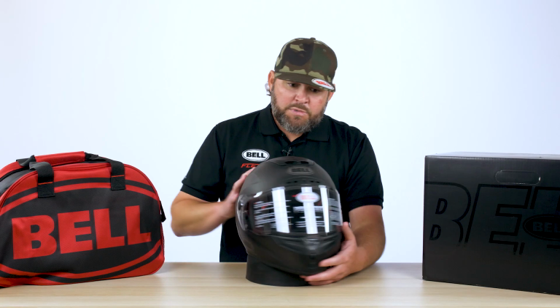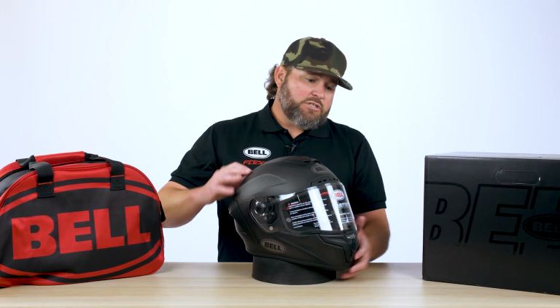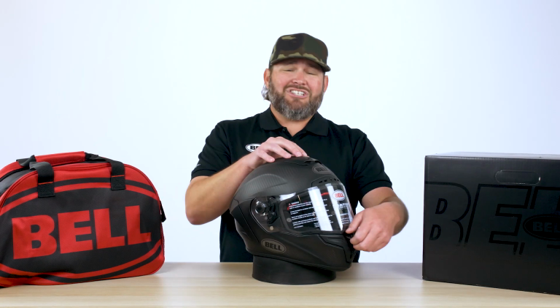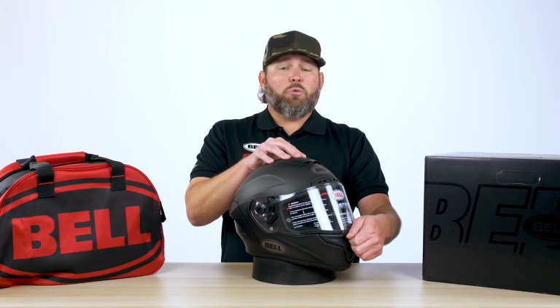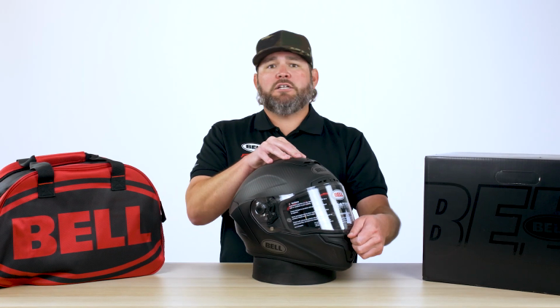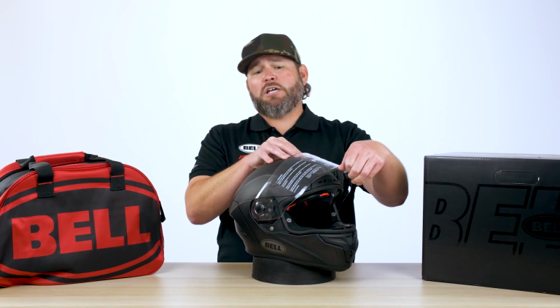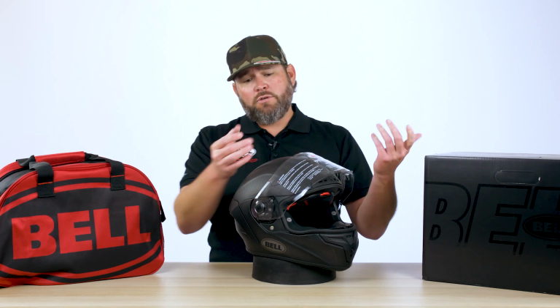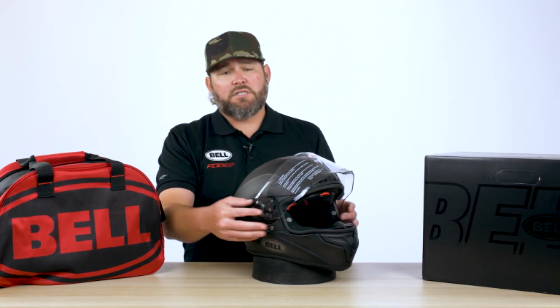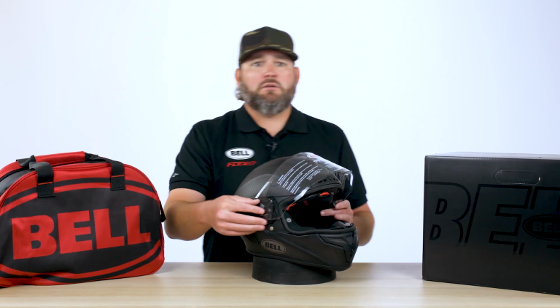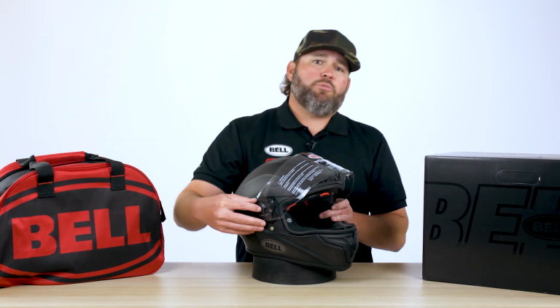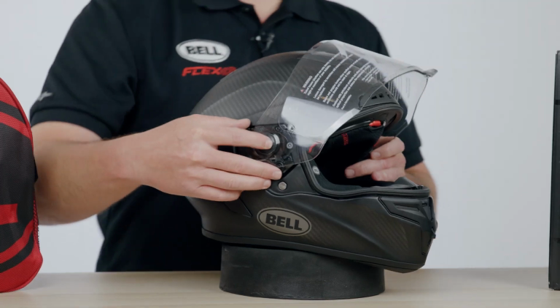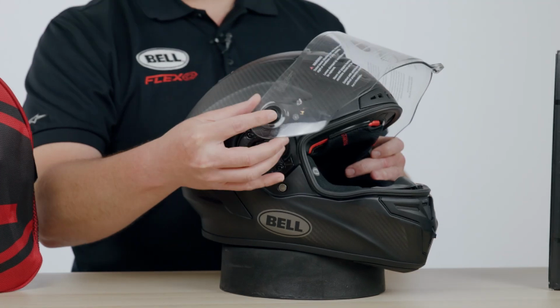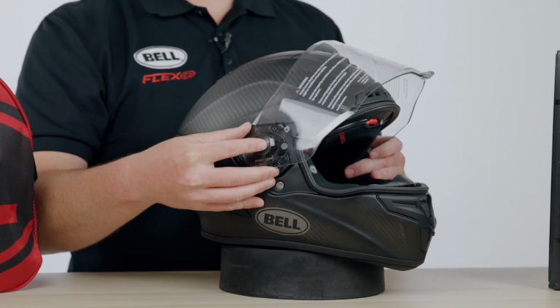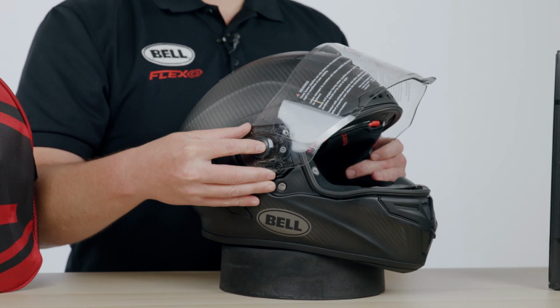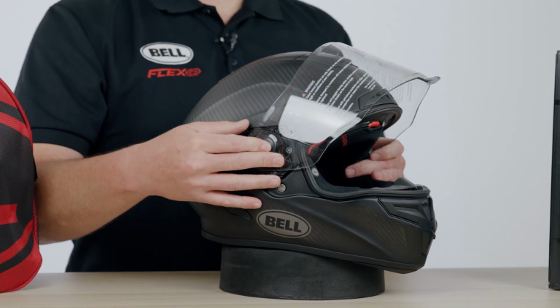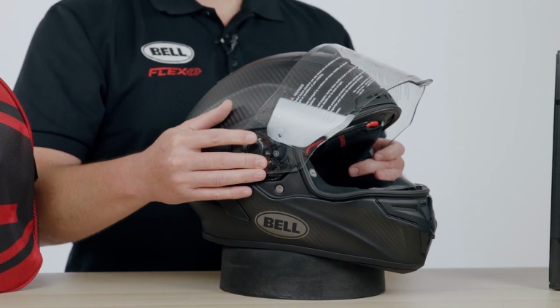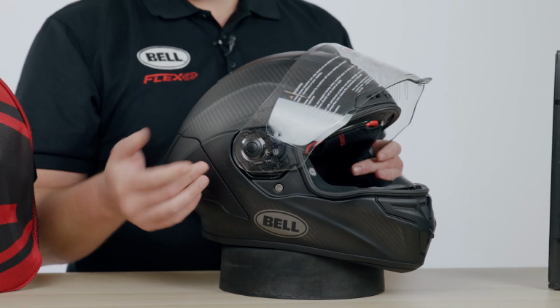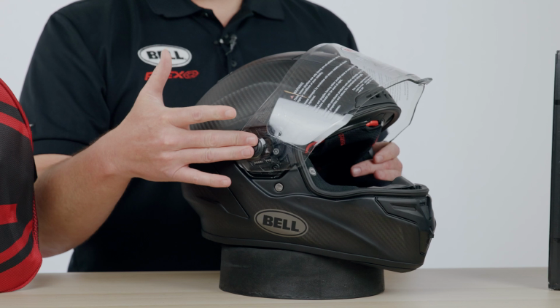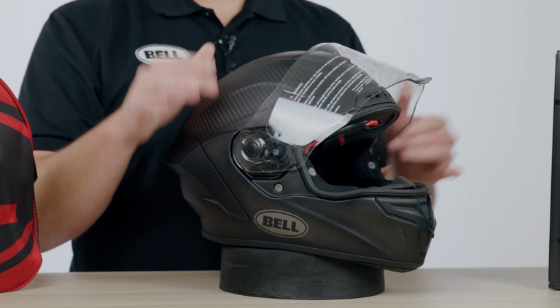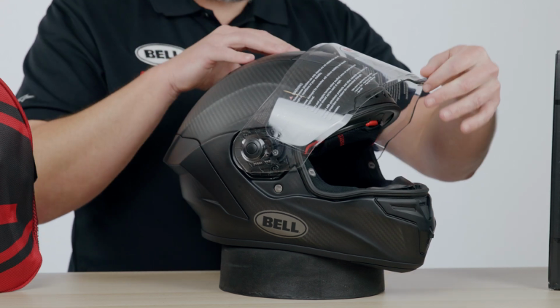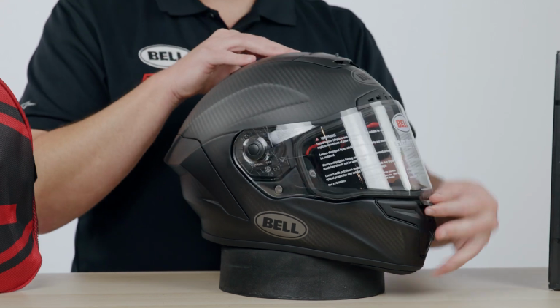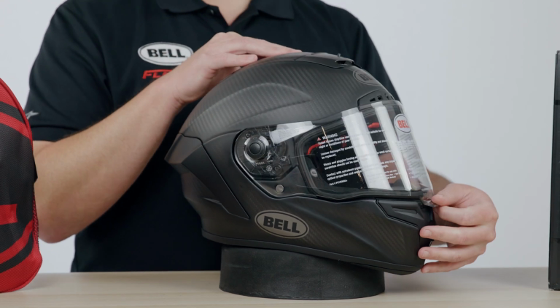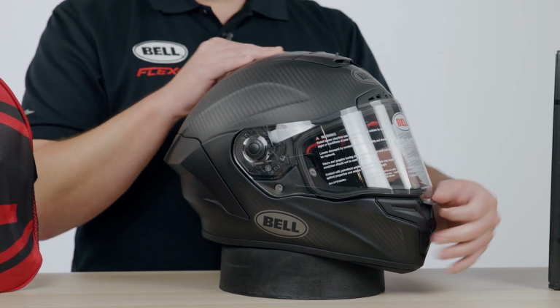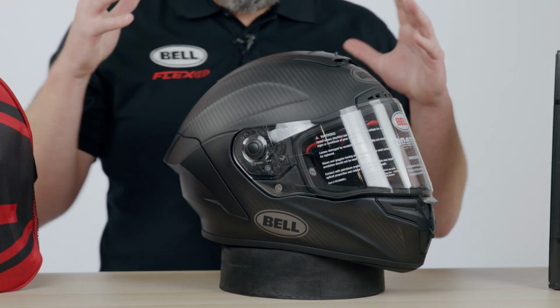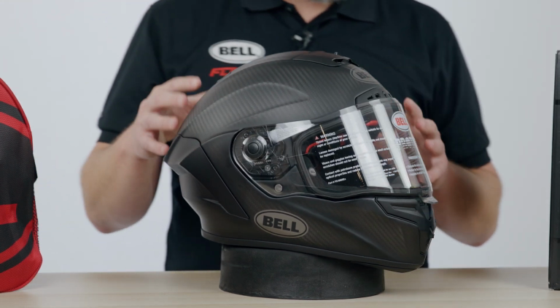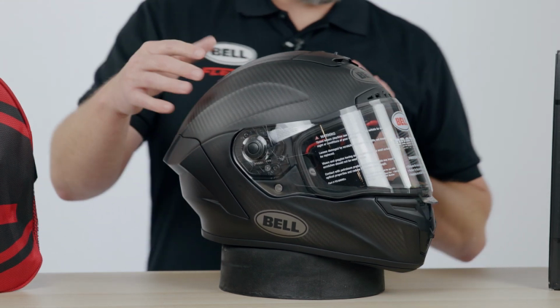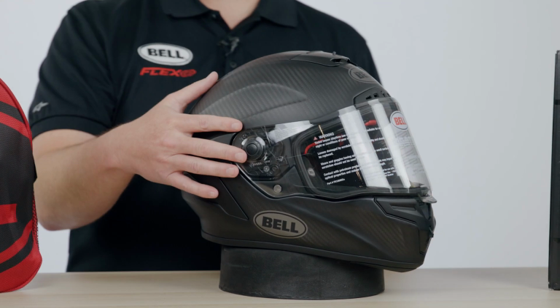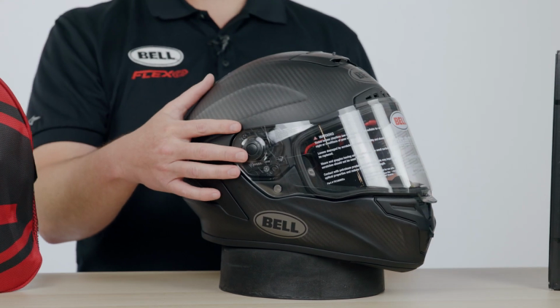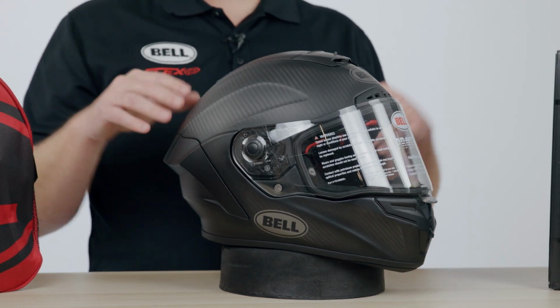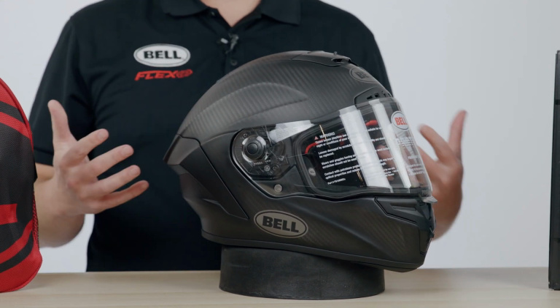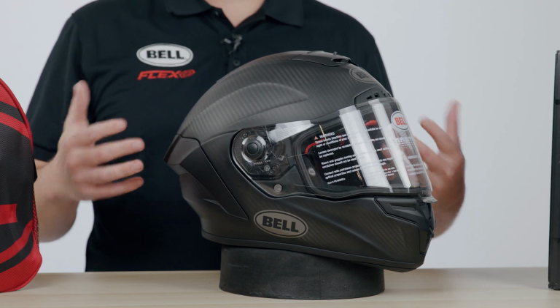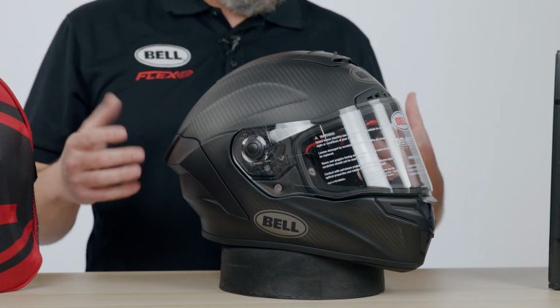Speaking of the shield, it's super easy to change out. All you've got to do is lift the shield up, push the button, slide it forward, it'll pop right off, line it right back up, you hear it snap right back in, and it's ready to go. Really easy shield change-out mechanism if for any reason you want to change it out.